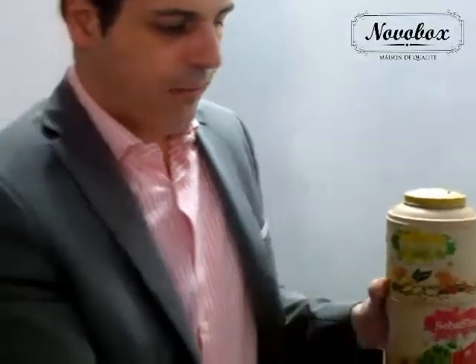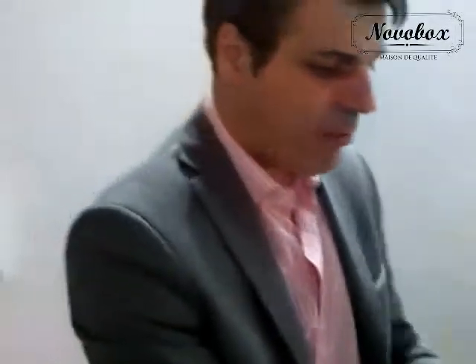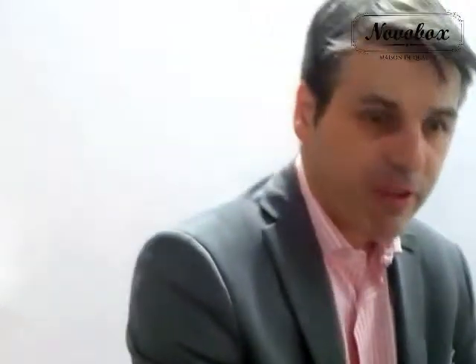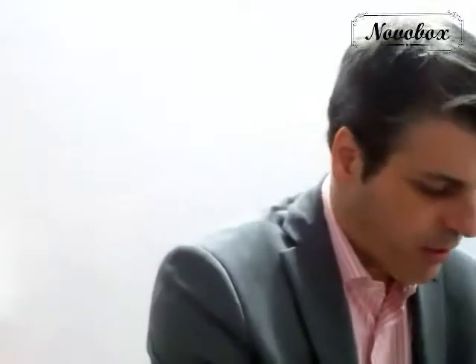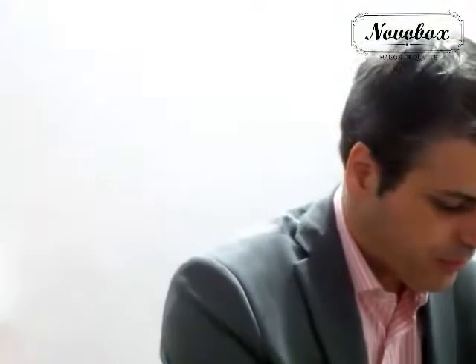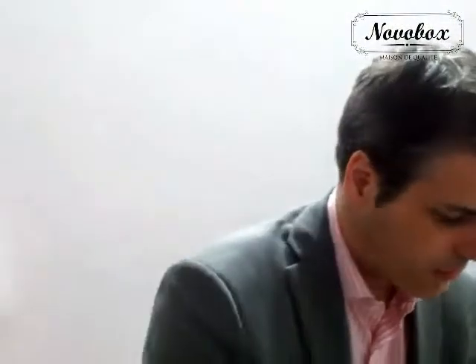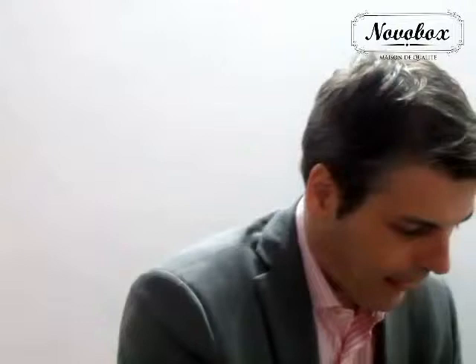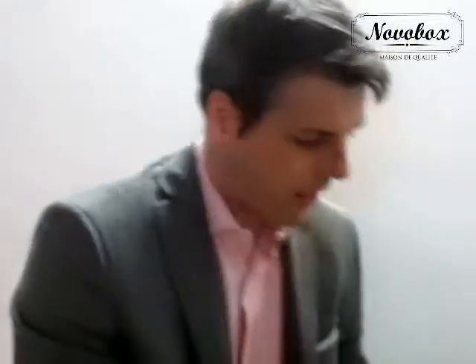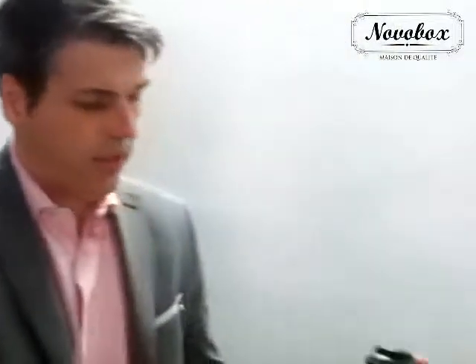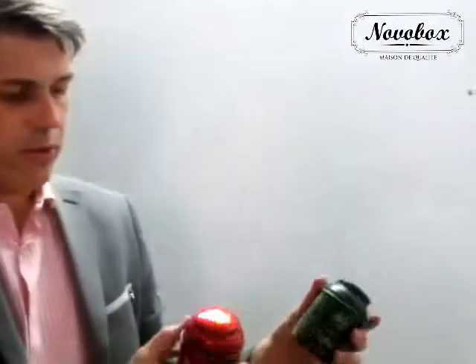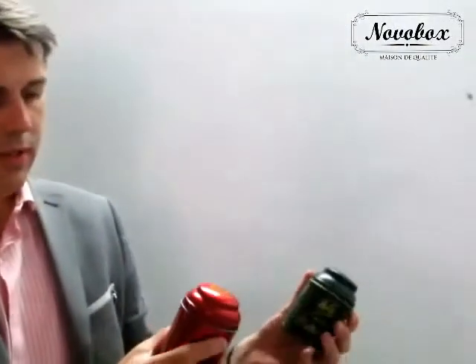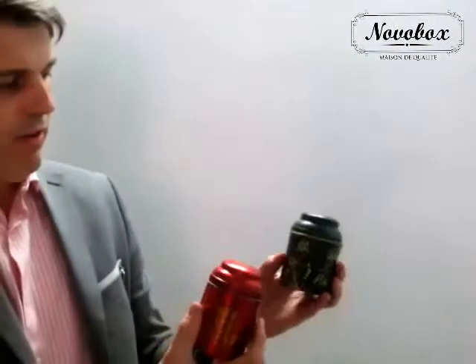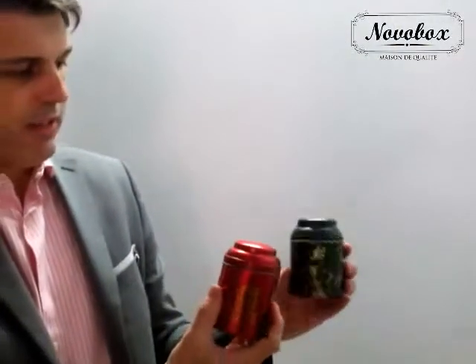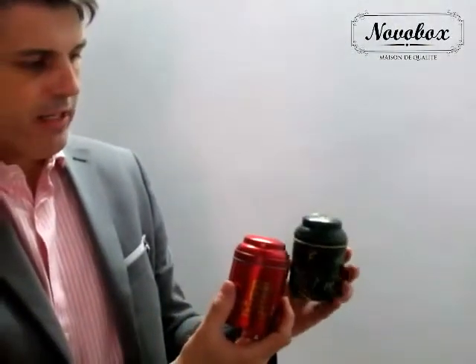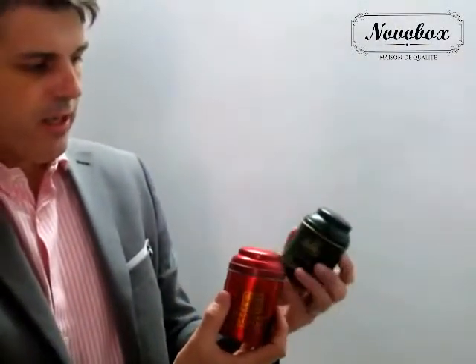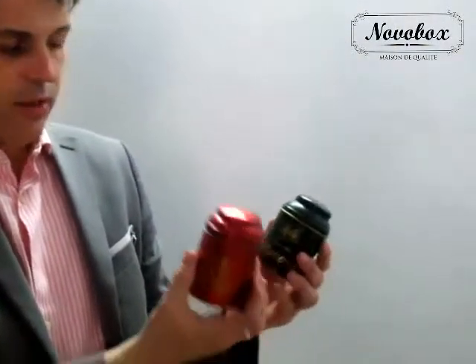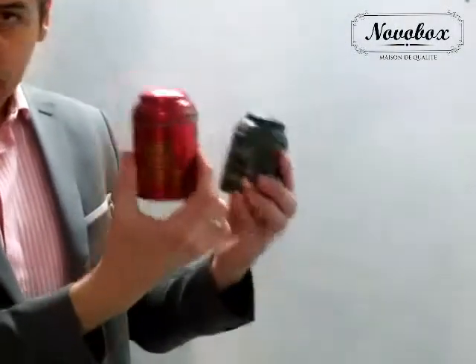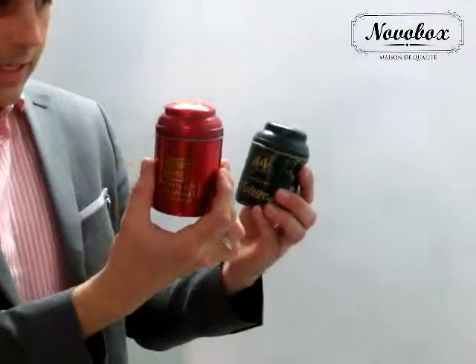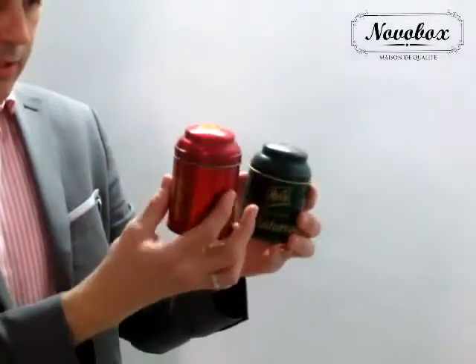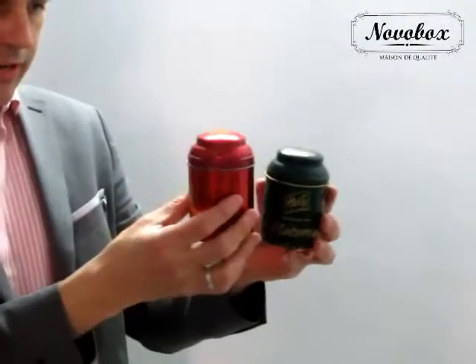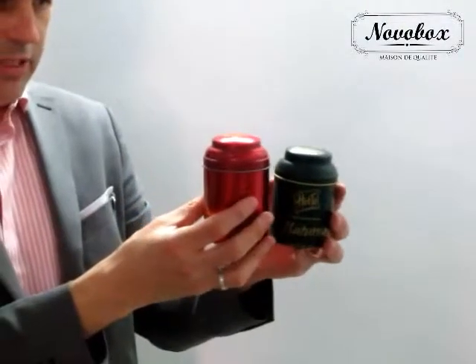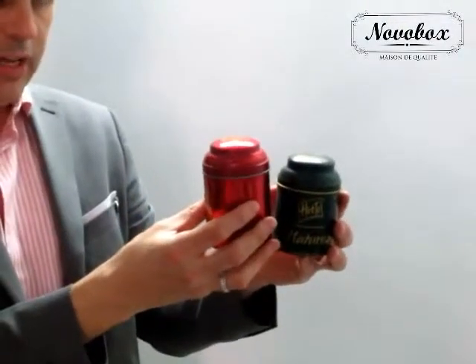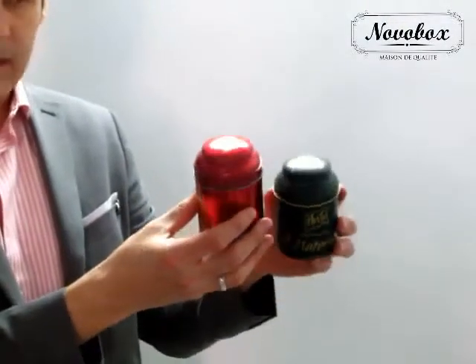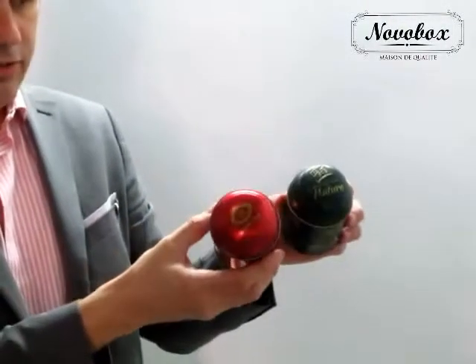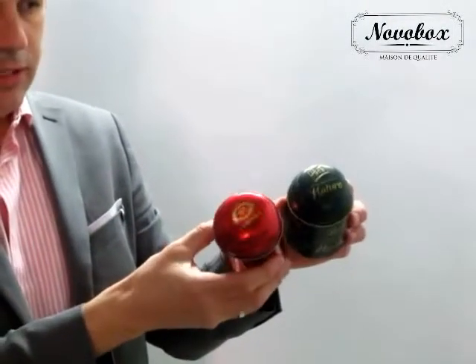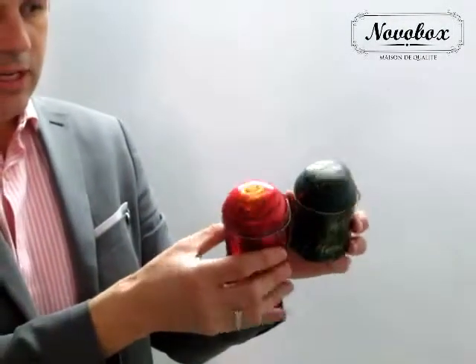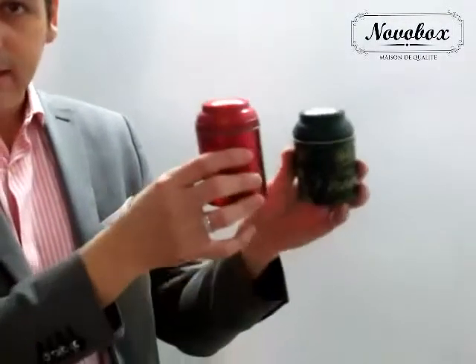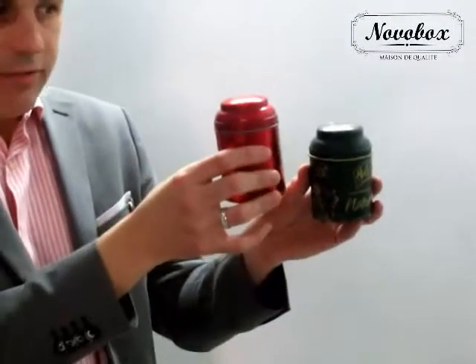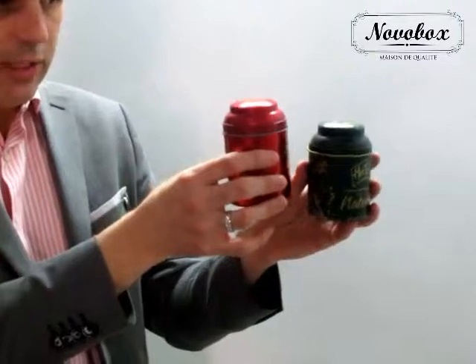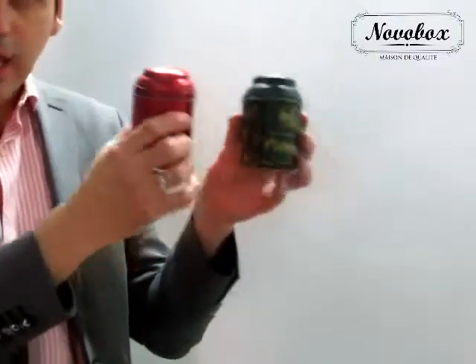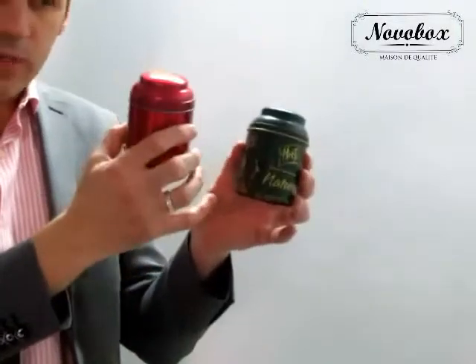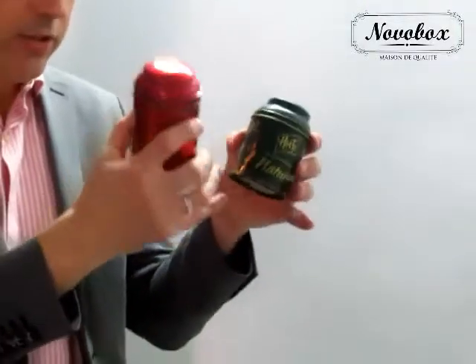Then we have other ones that are very fancy, very nice. Those ones are not stackable, but they have a different height and slightly different diameters. So it's a slightly different tooling, and those tools are also available.